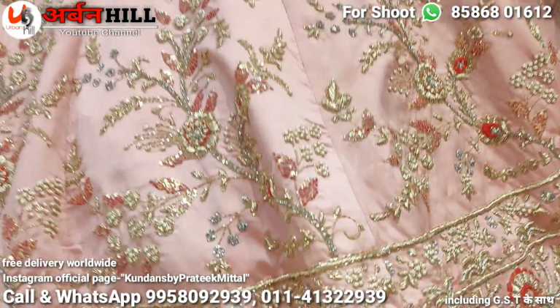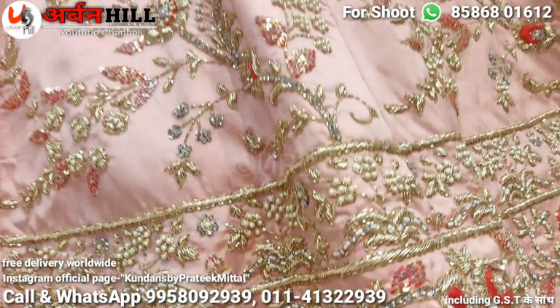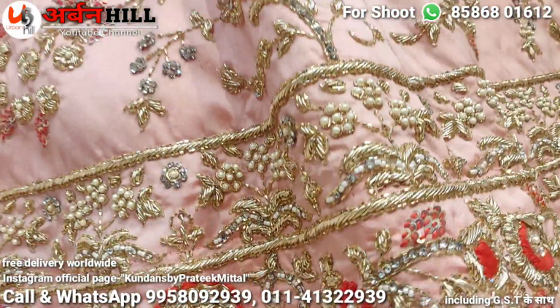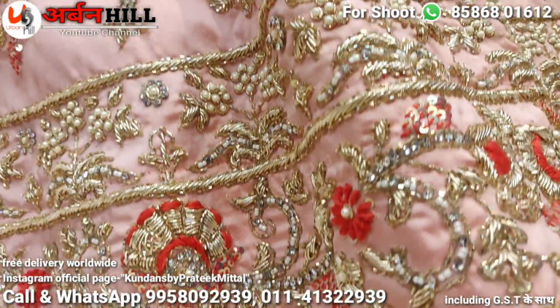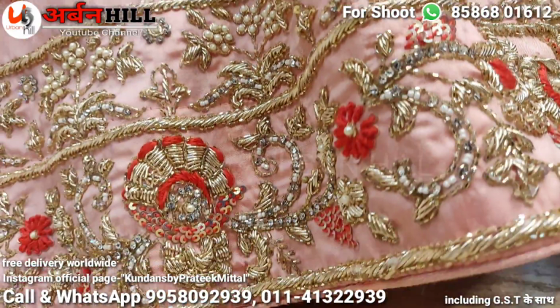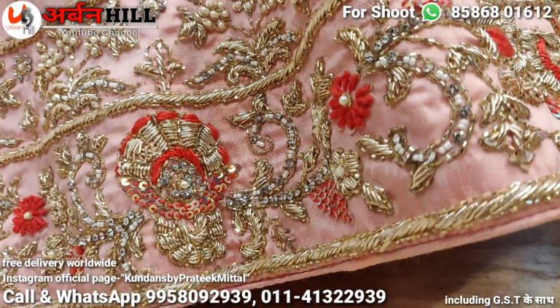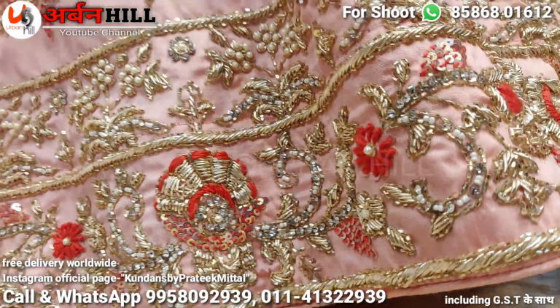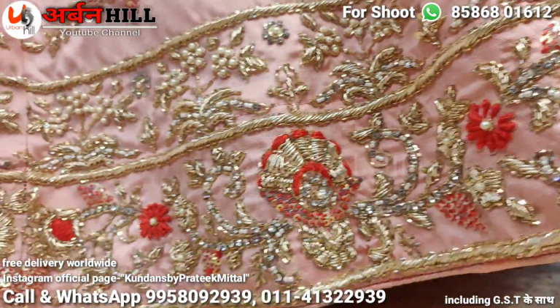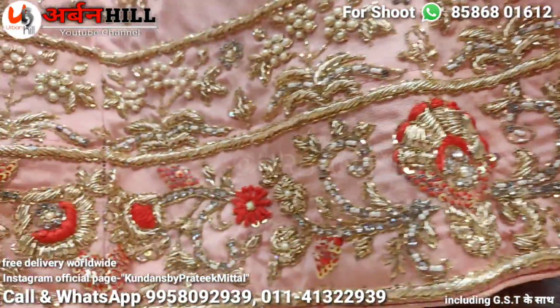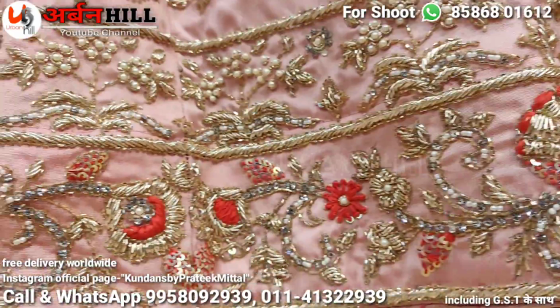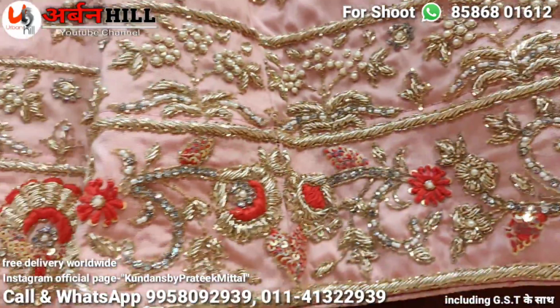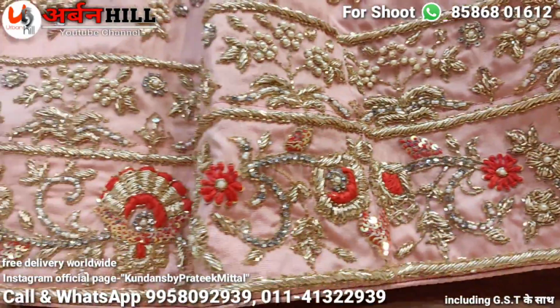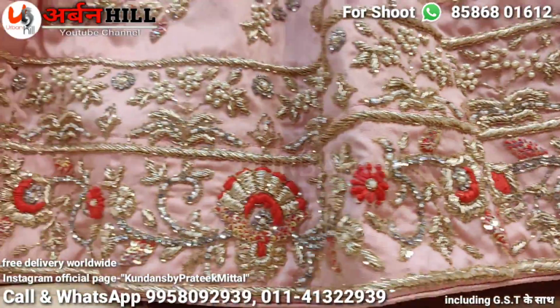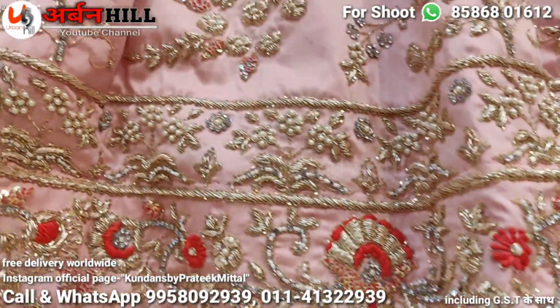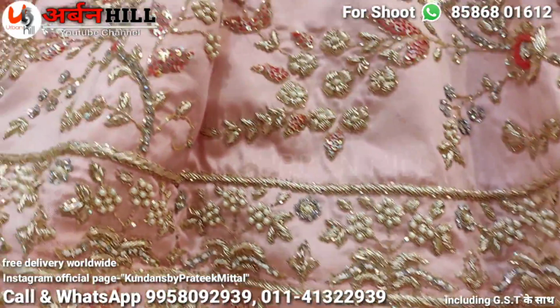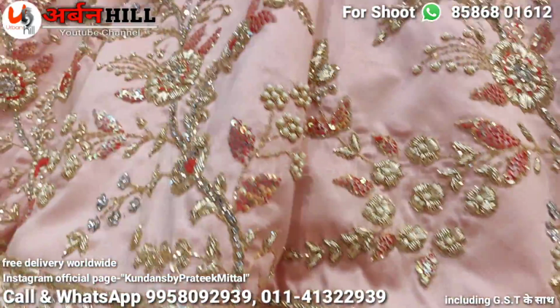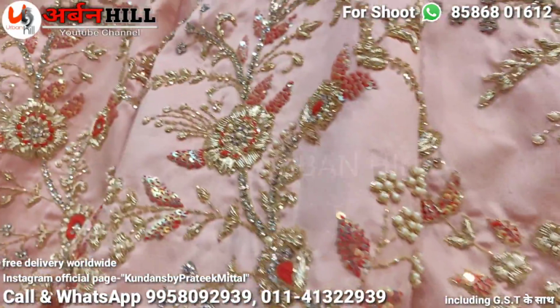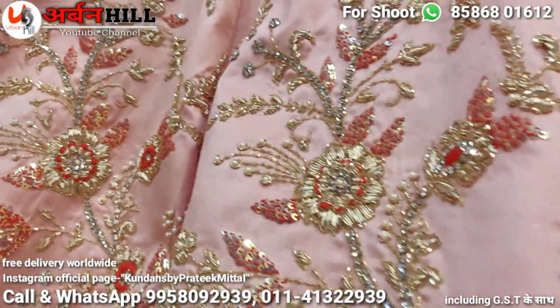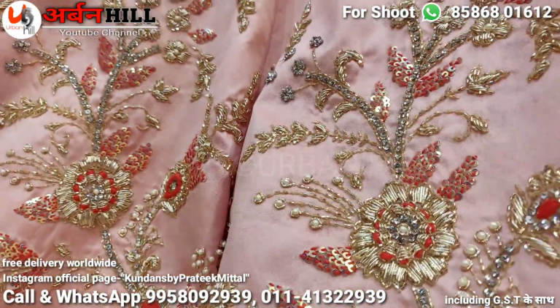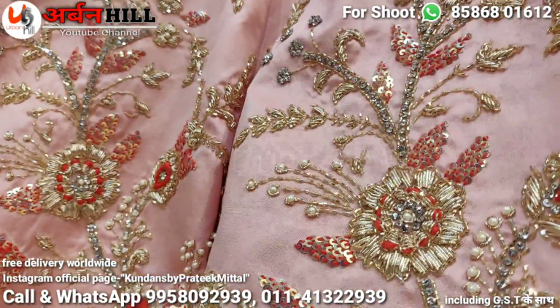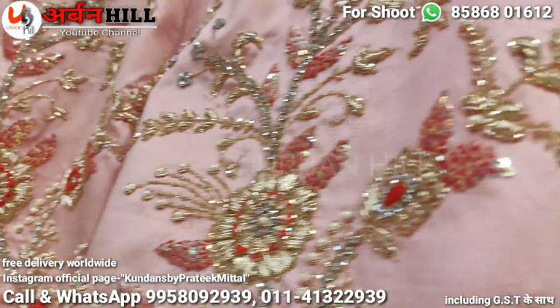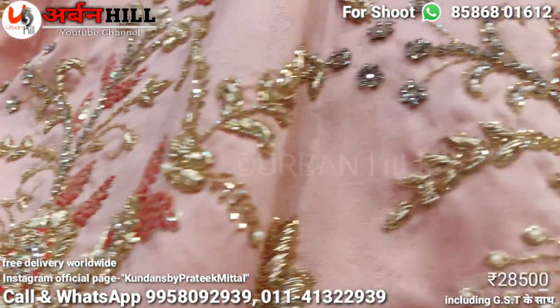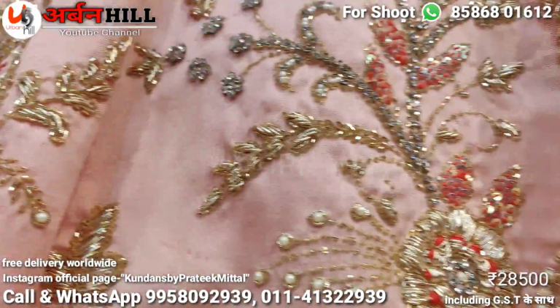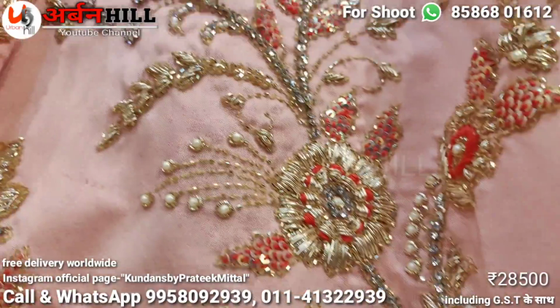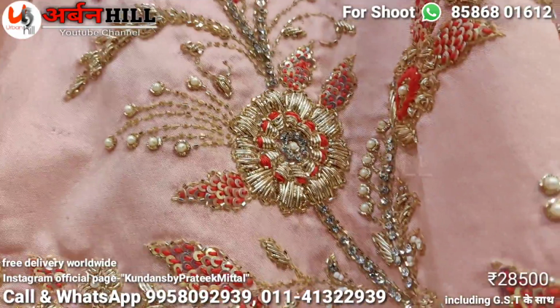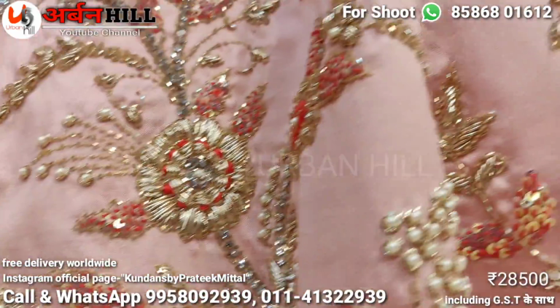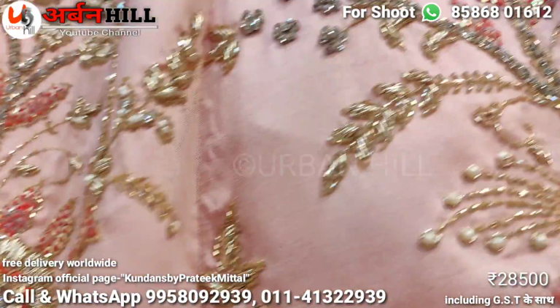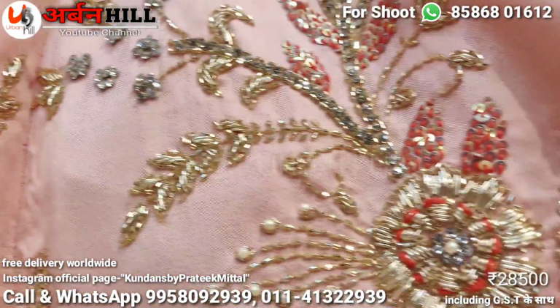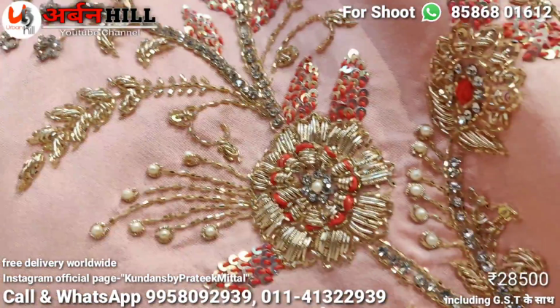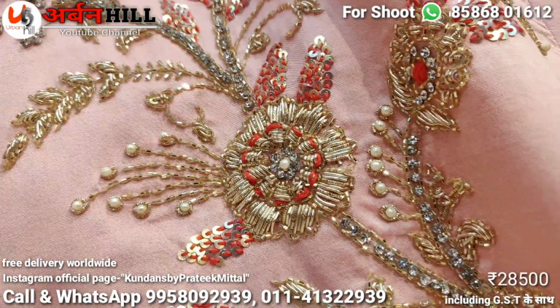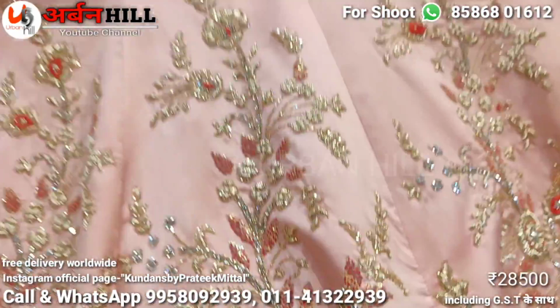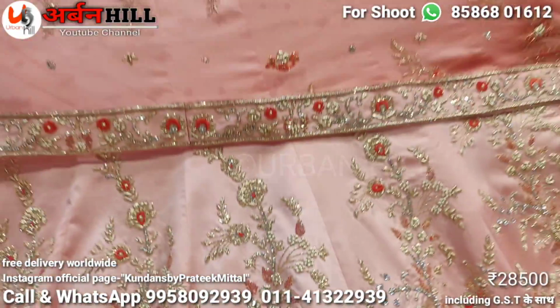If you look at it, this handwork is finishing-wise work — you will see the standard of finishing. I will show you randomly so you can see — the finishing will be super head design standard.